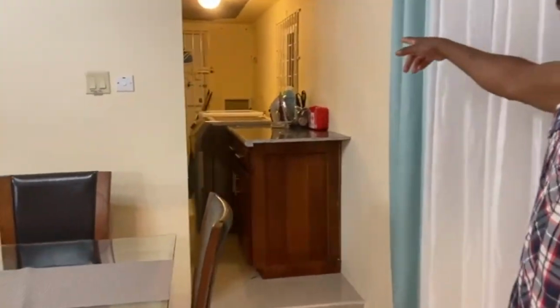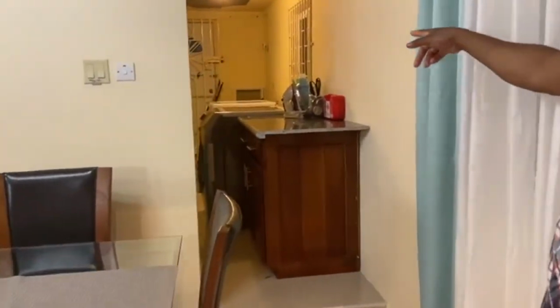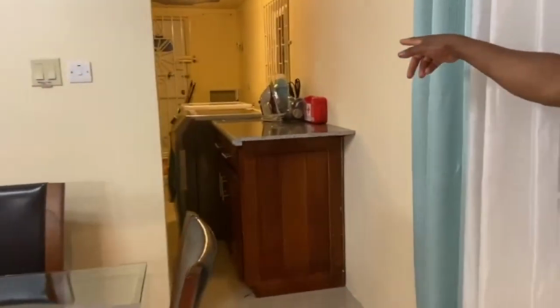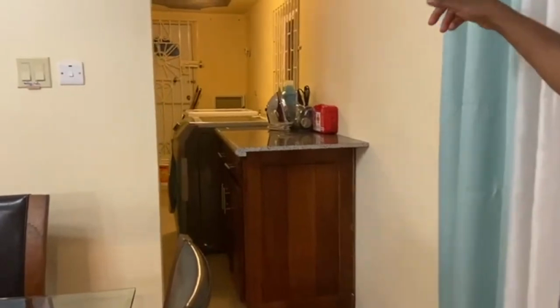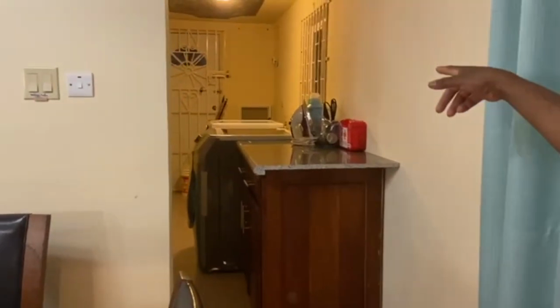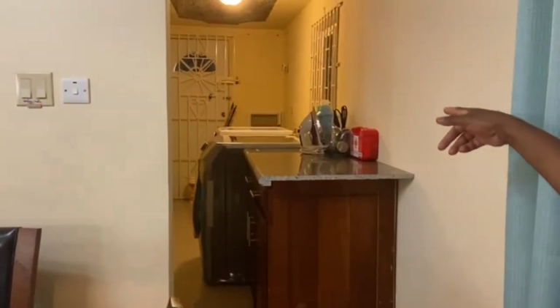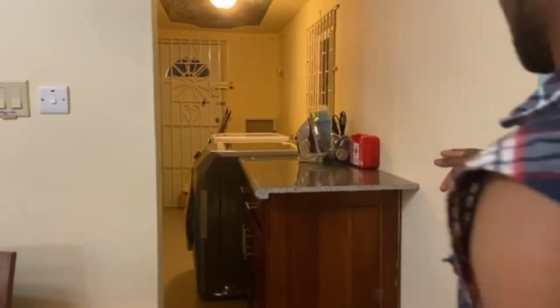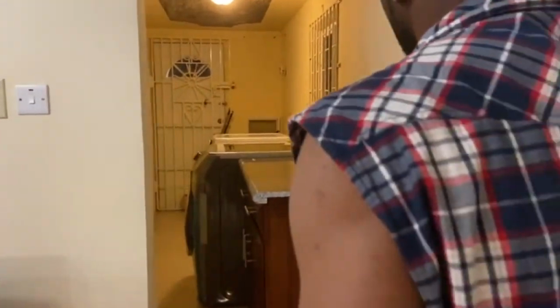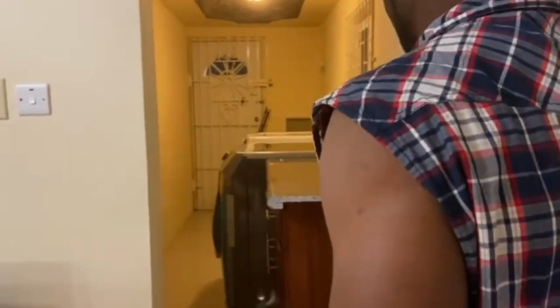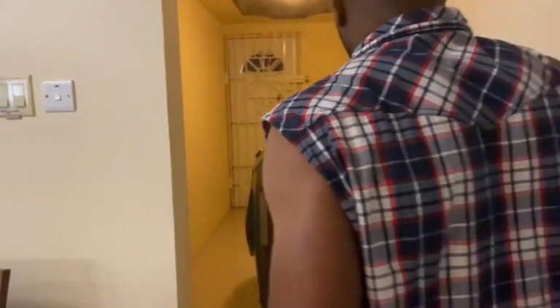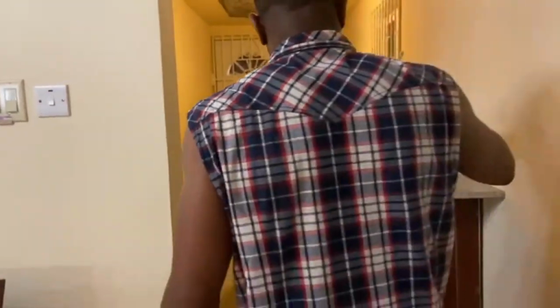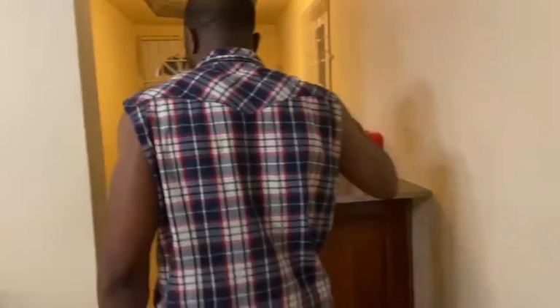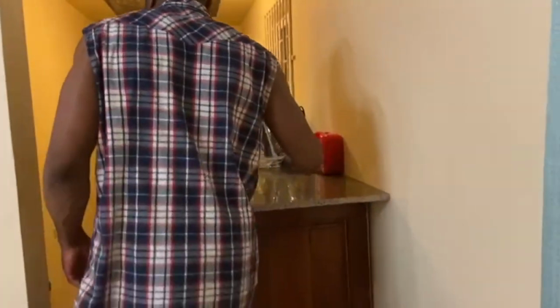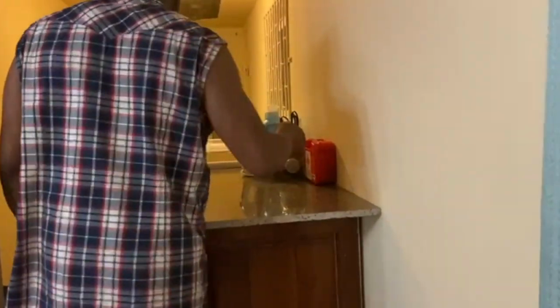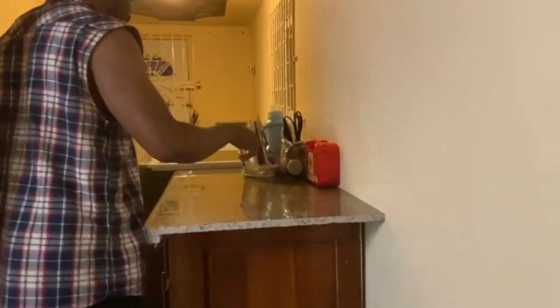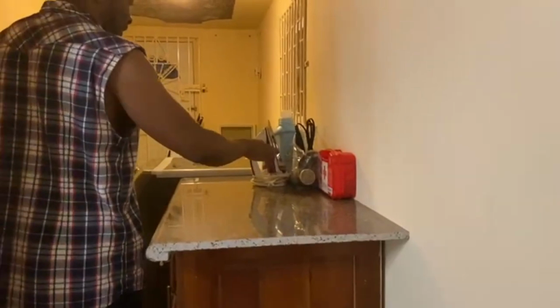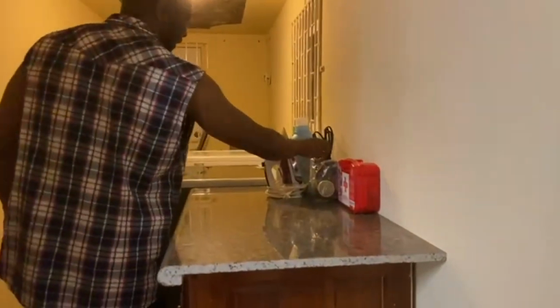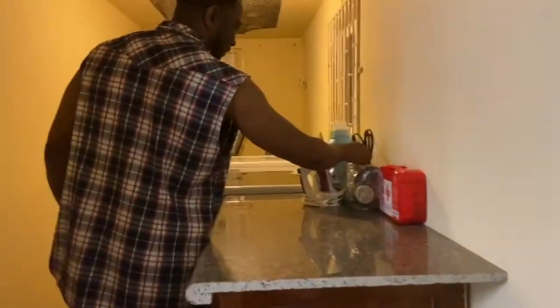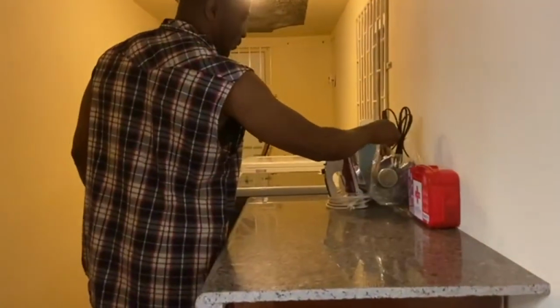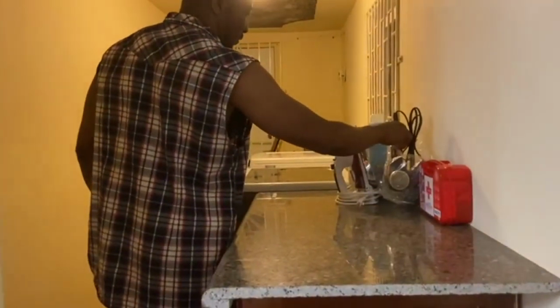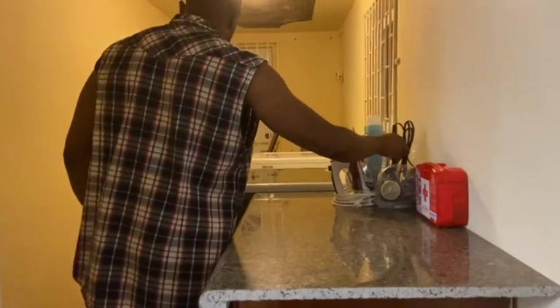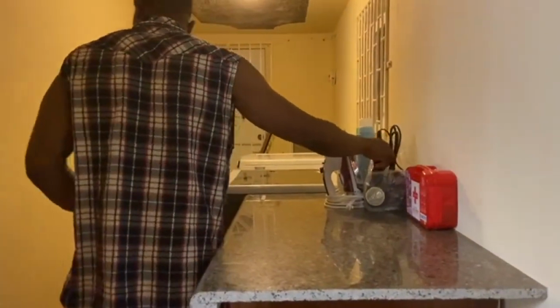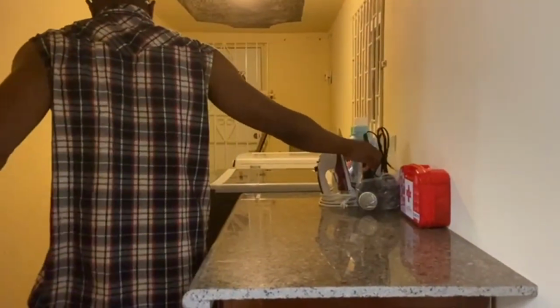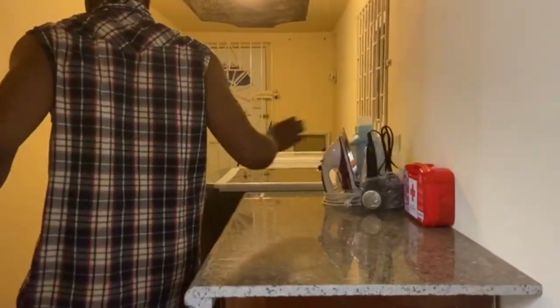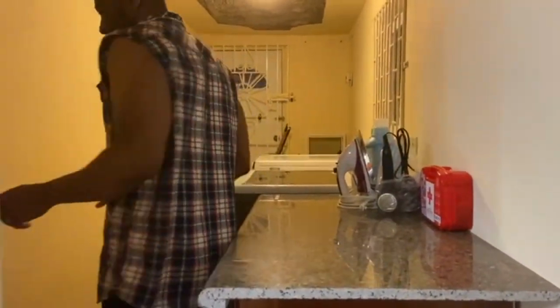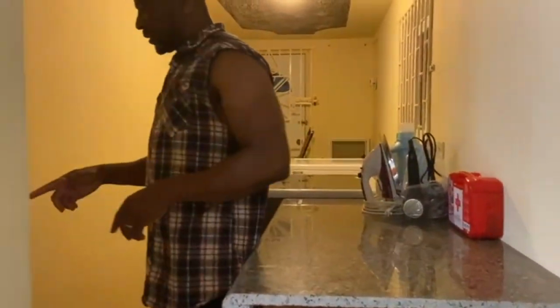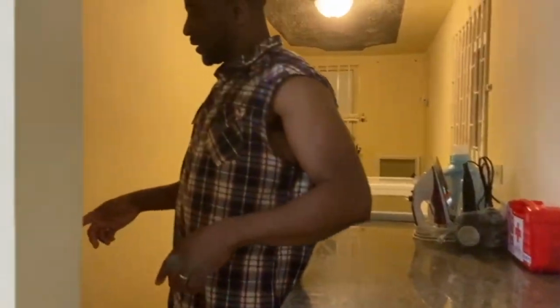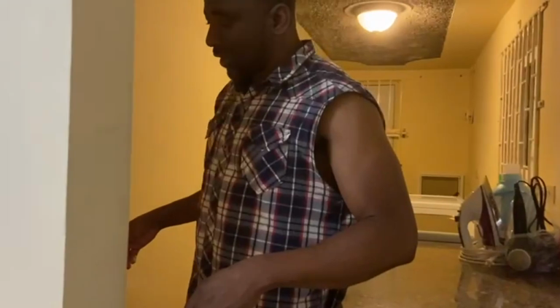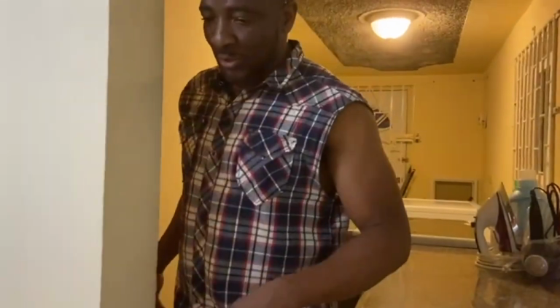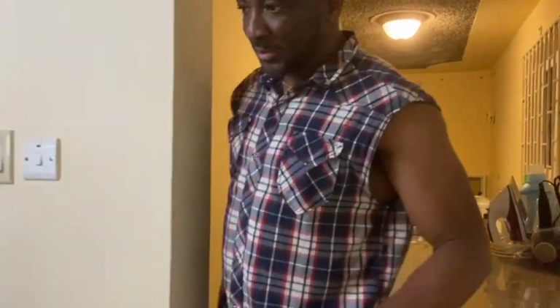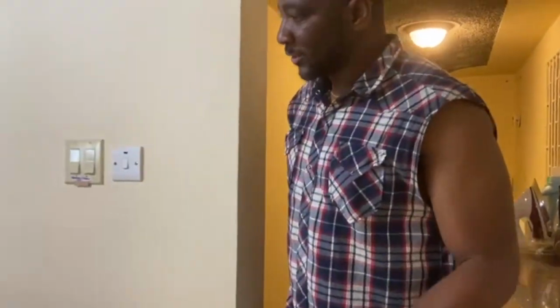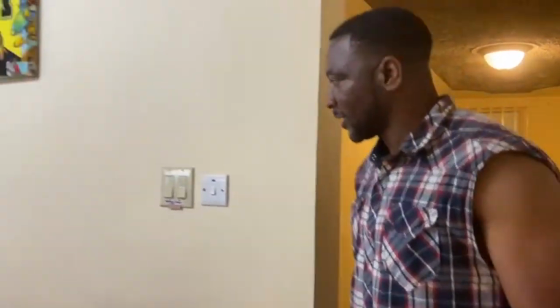Watch the dryer connection. Also you have your first aid kit right here. For all the ladies, do your hair right here and do your ironing right here to tidy up your clothes. That's for the laundry area.